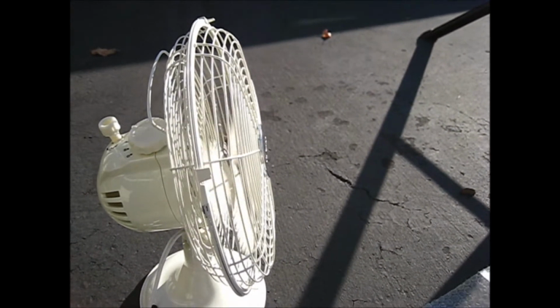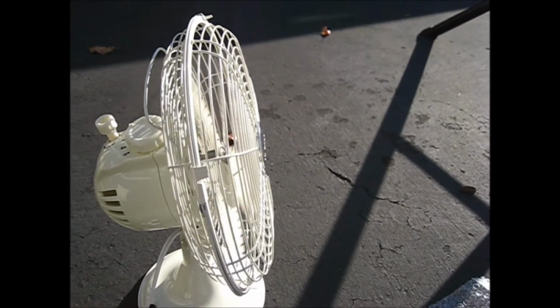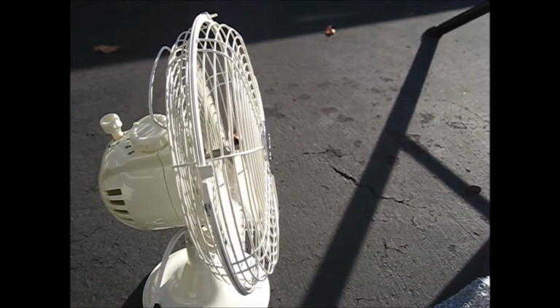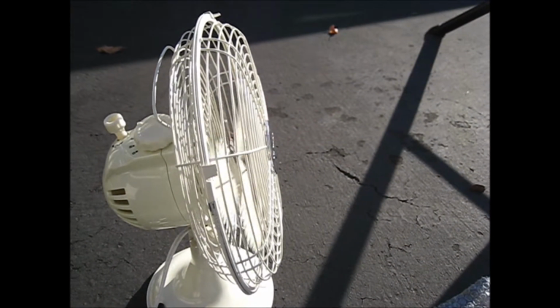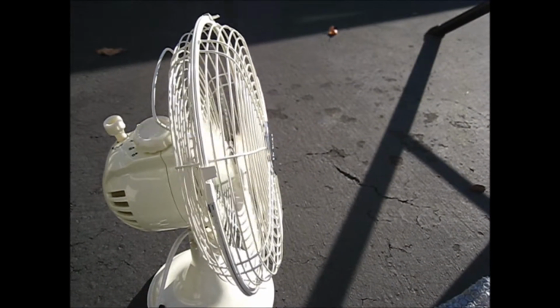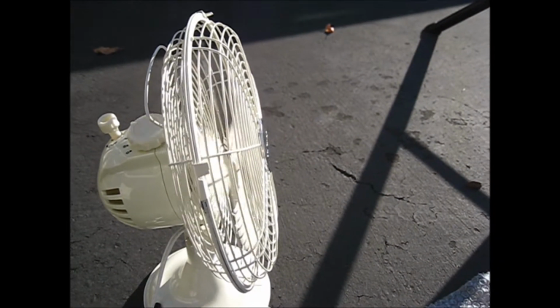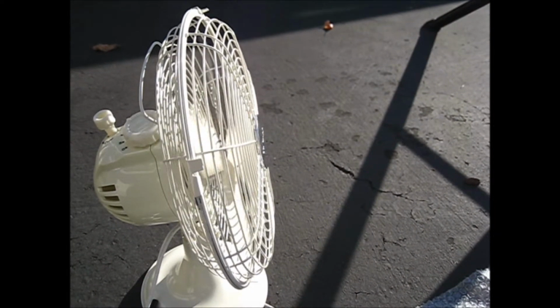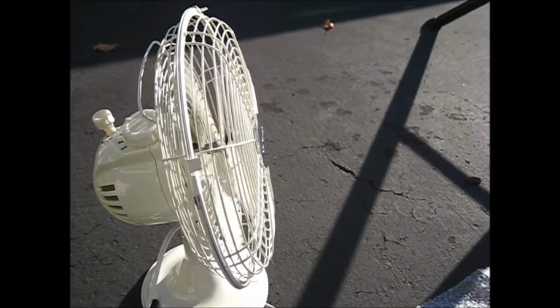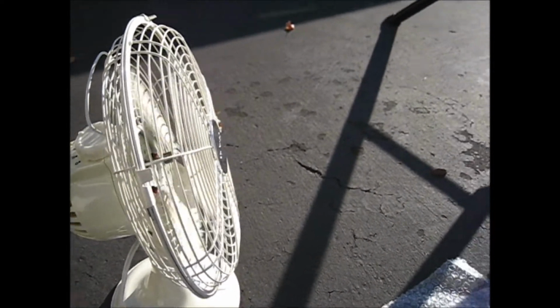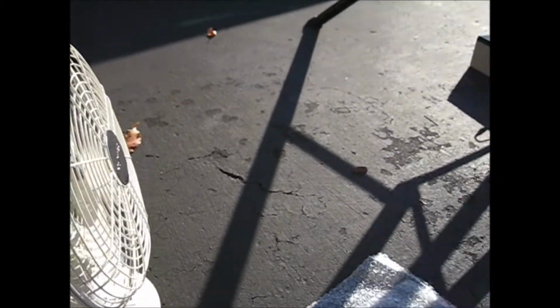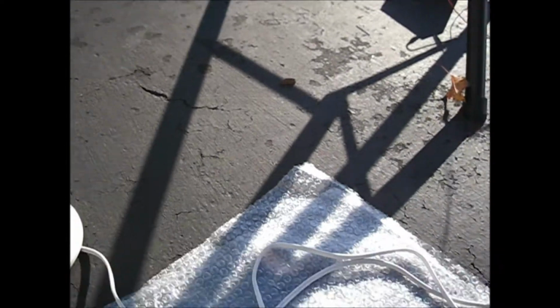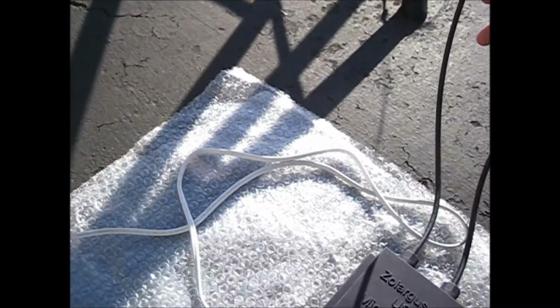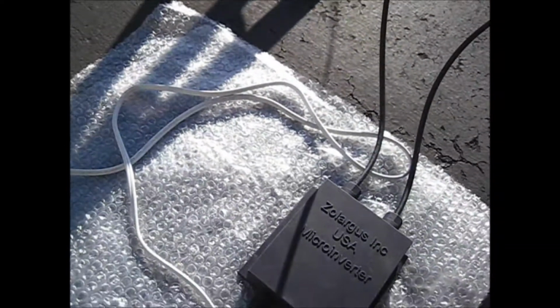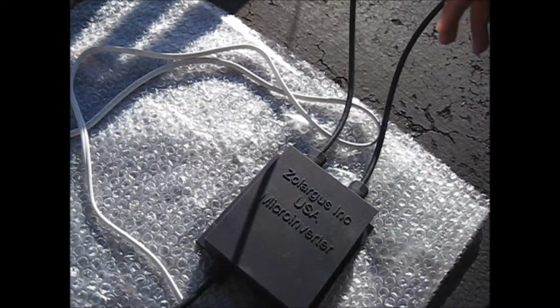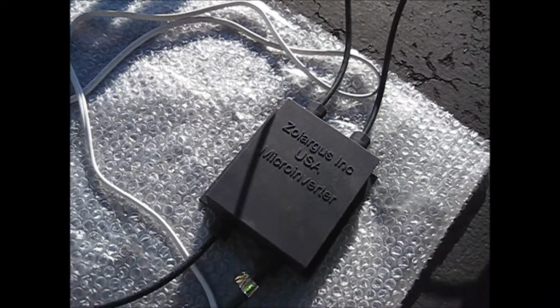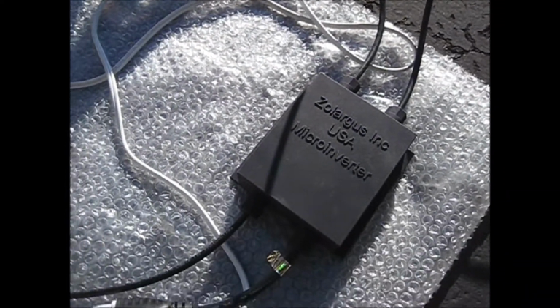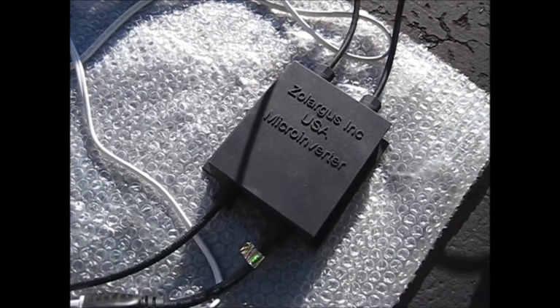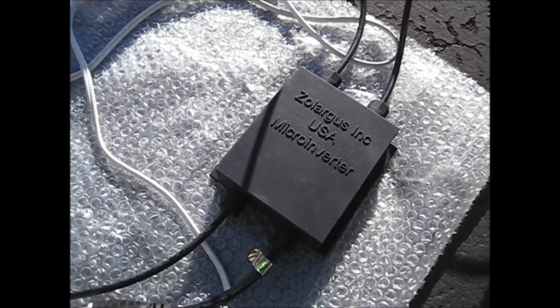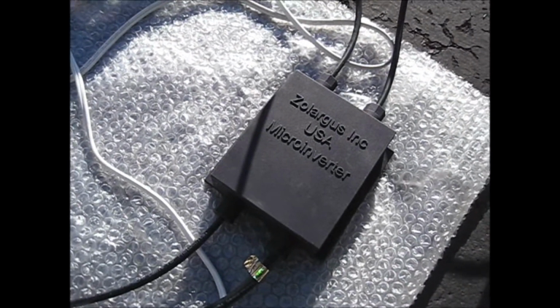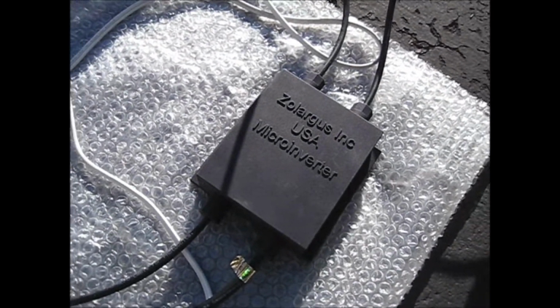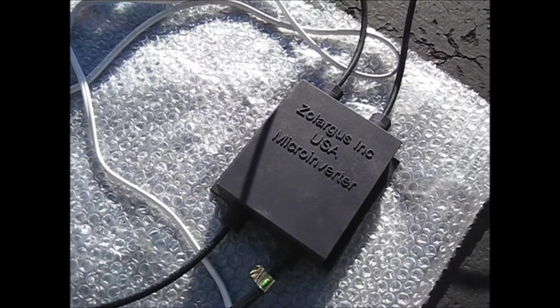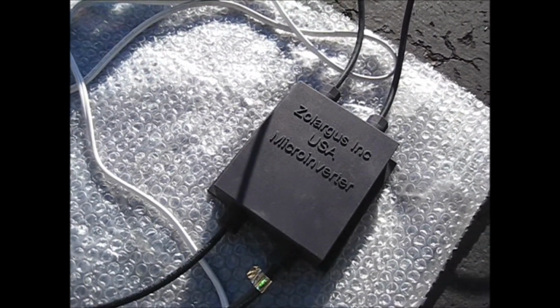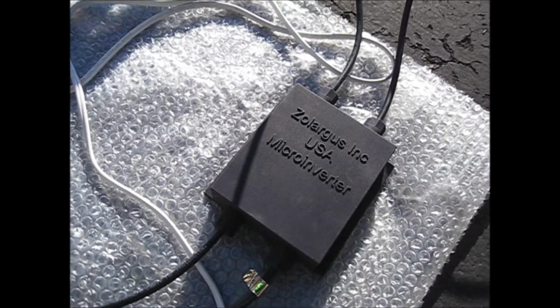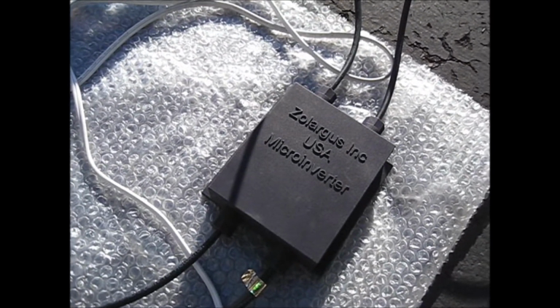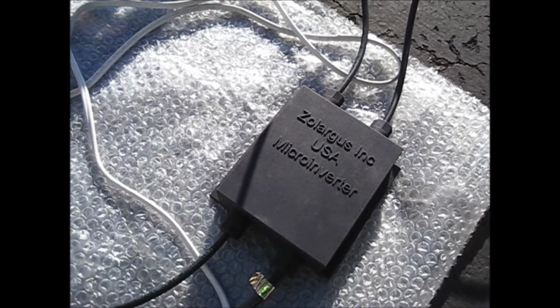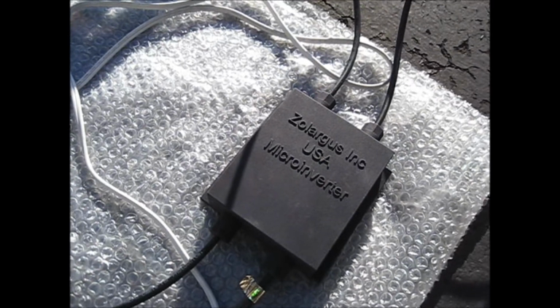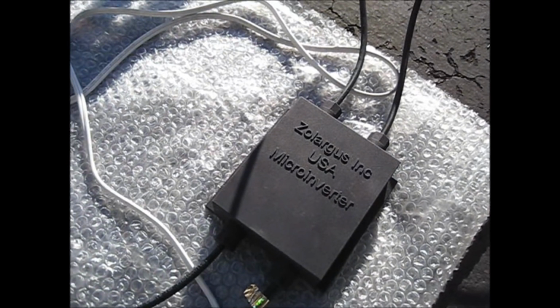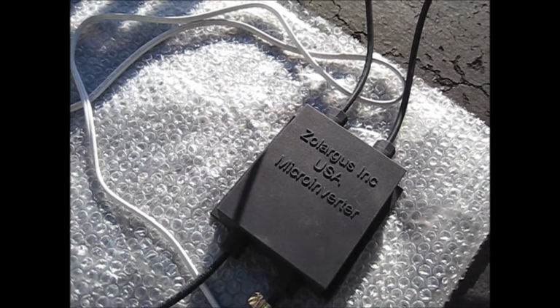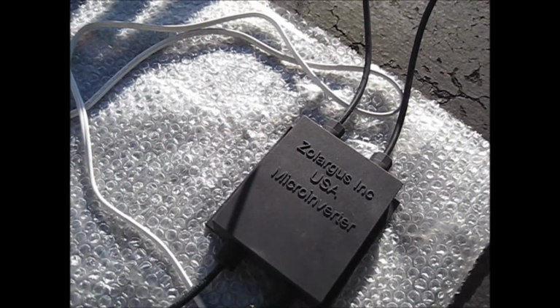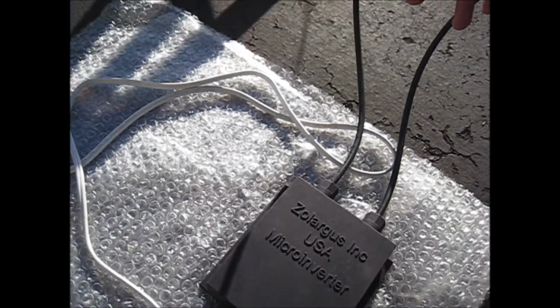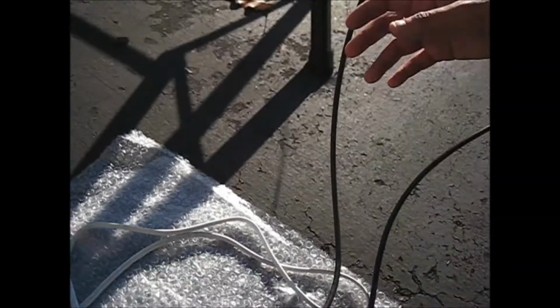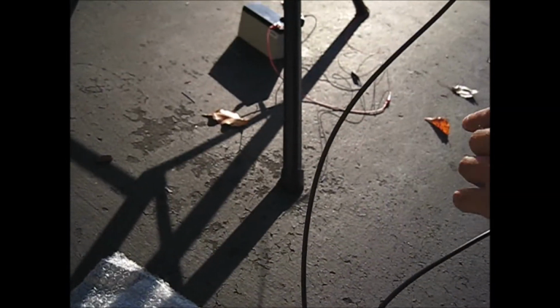developing countries and also in camping grounds to be able to access electrical appliances where there is no direct grid available for appliance connection. Thank you.